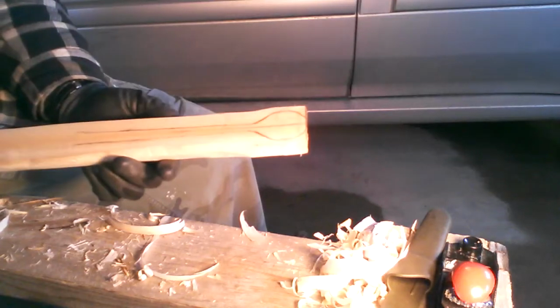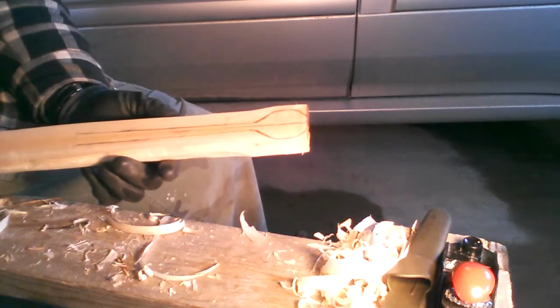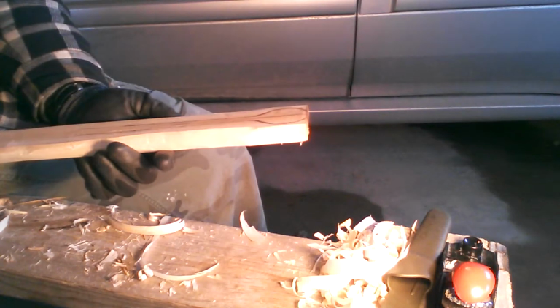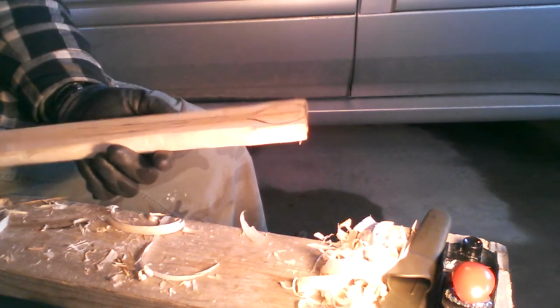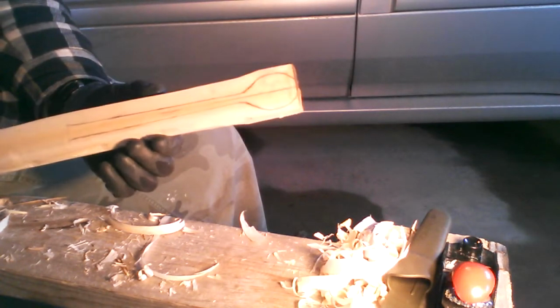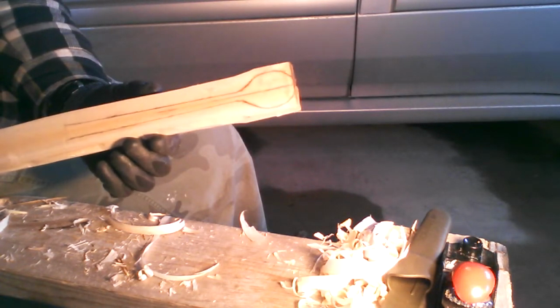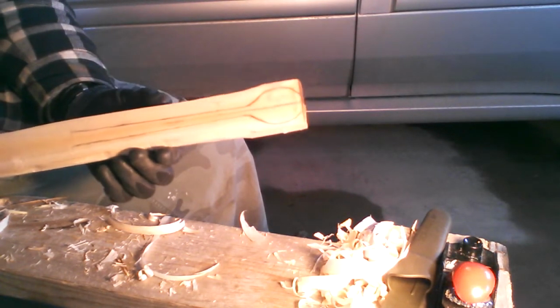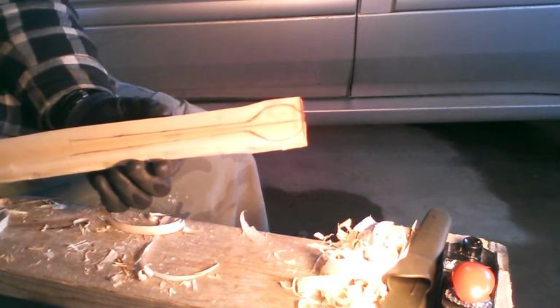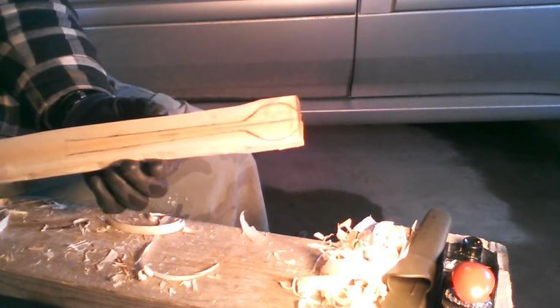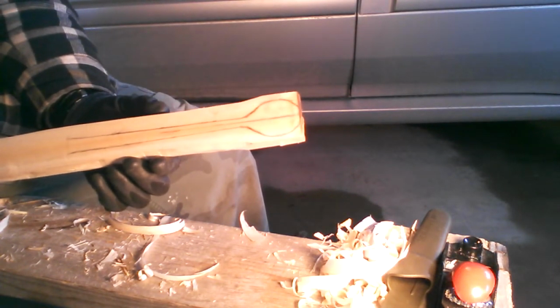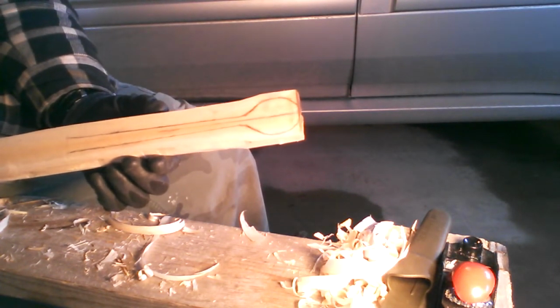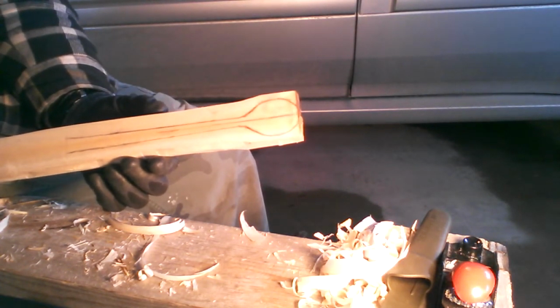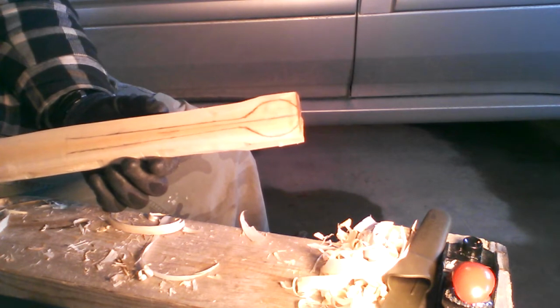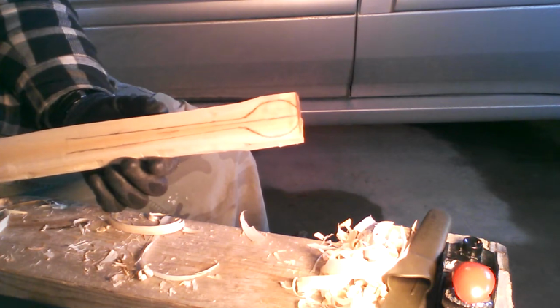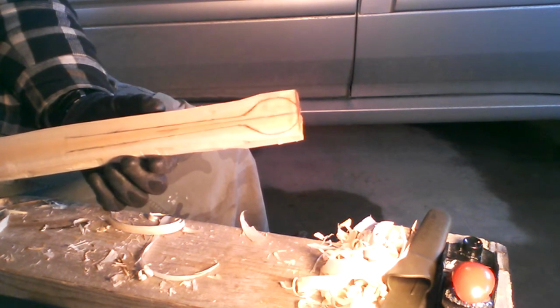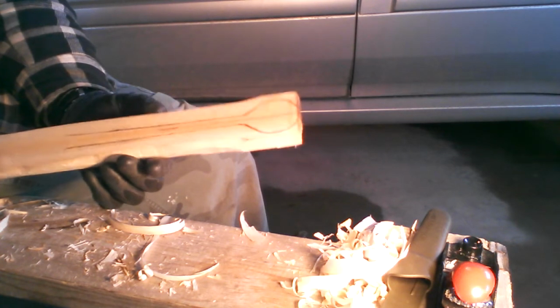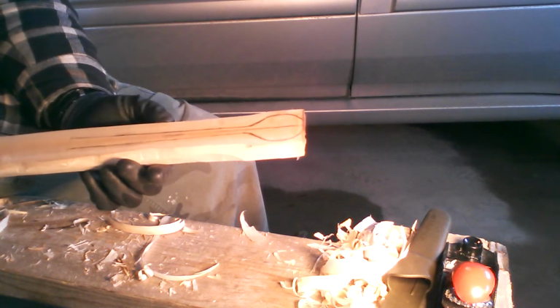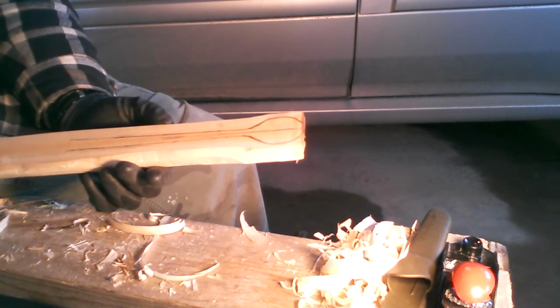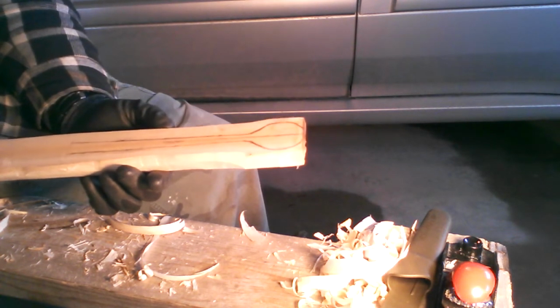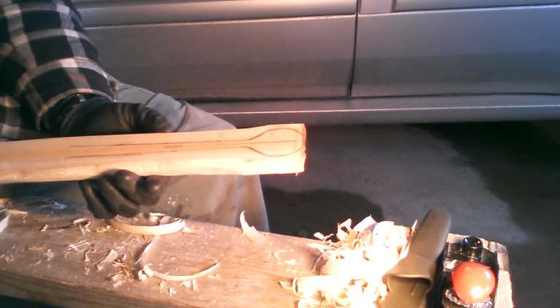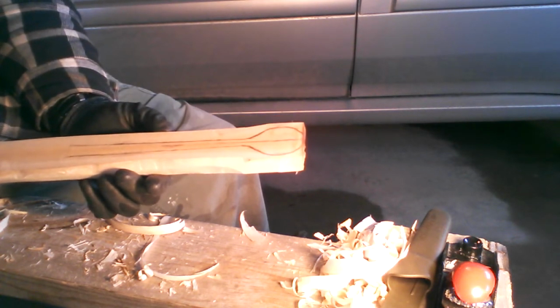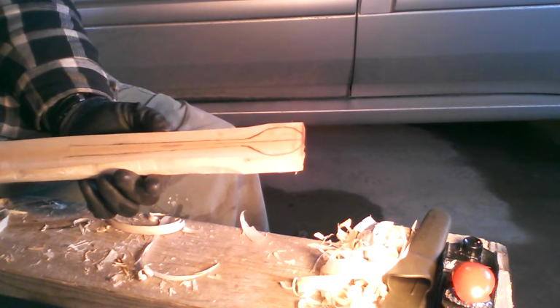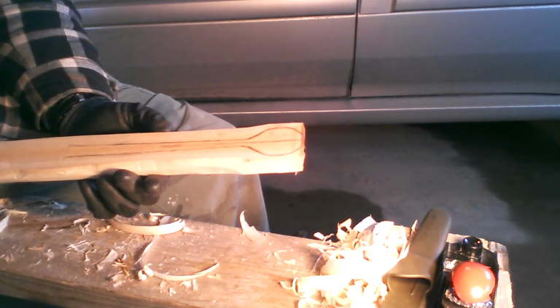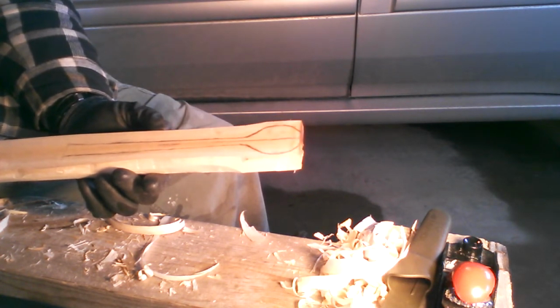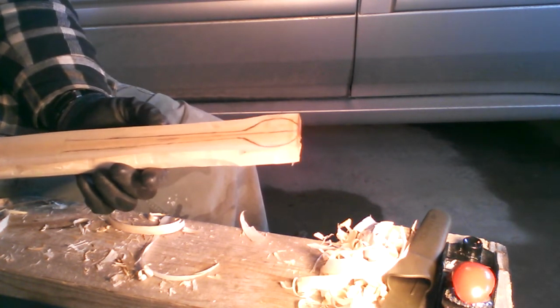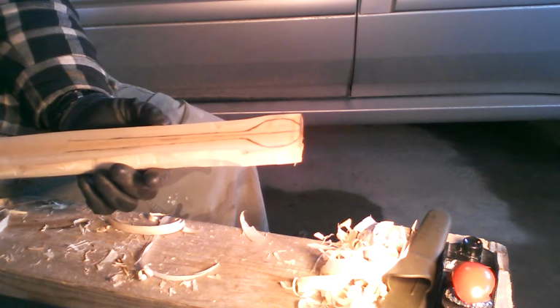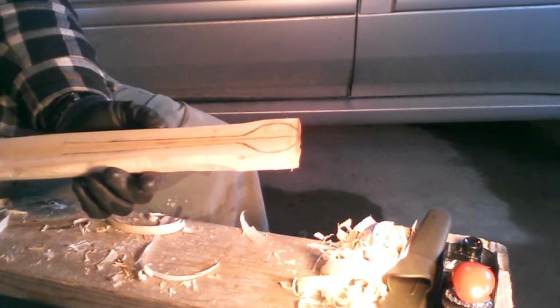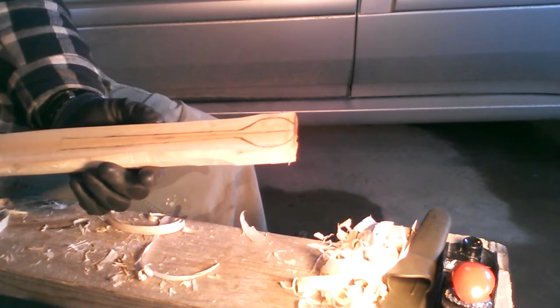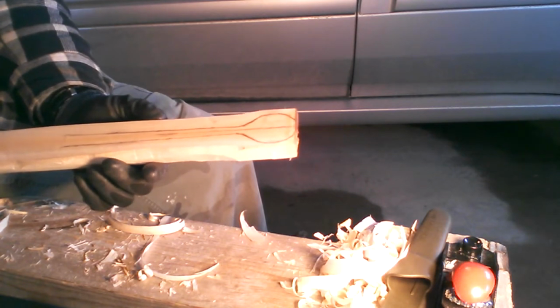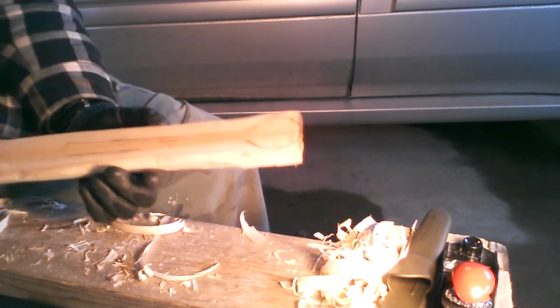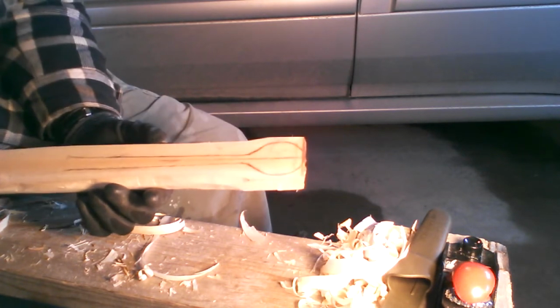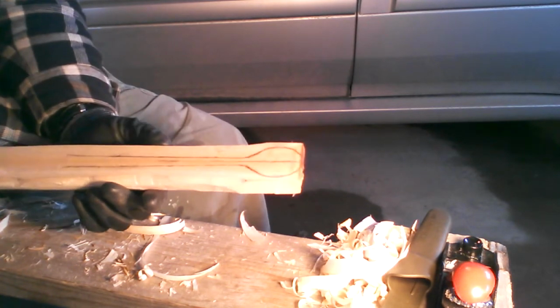Hi everyone. I'm here in my garage. It is April 1st, 2014, and it is a bit of a nice storm outside. Yes, it's spring and that's why I'm here in my garage.